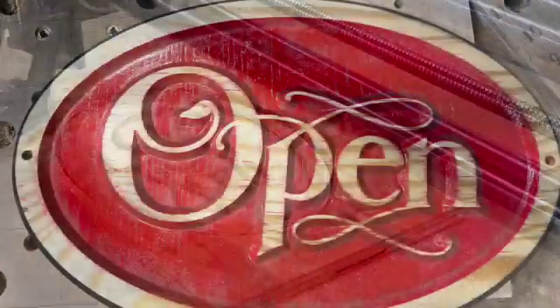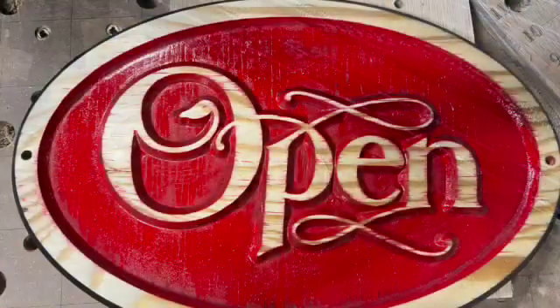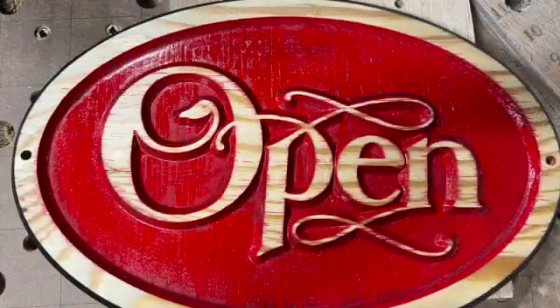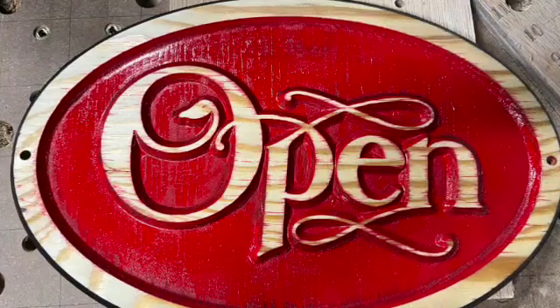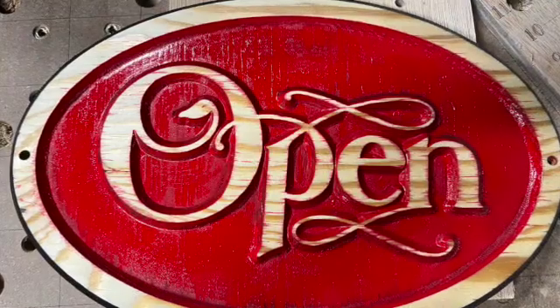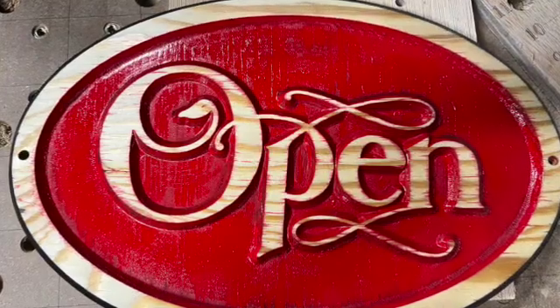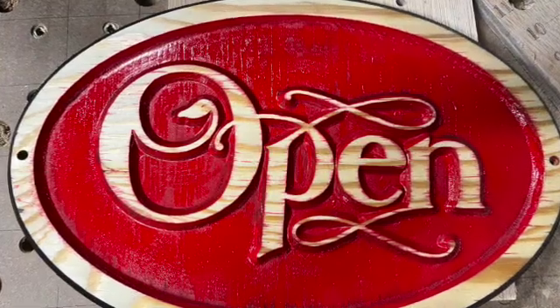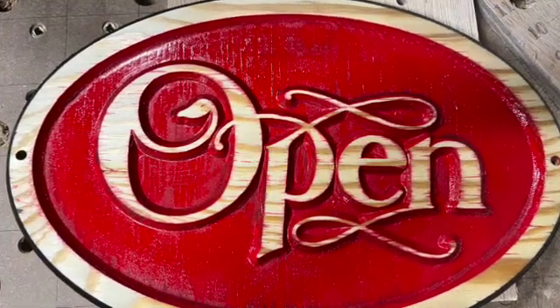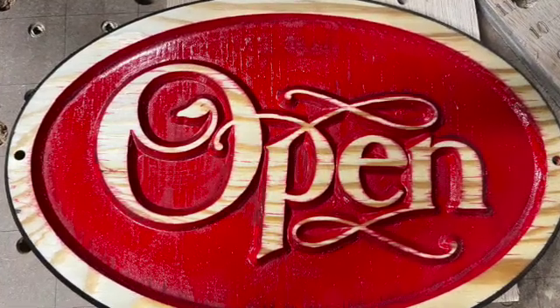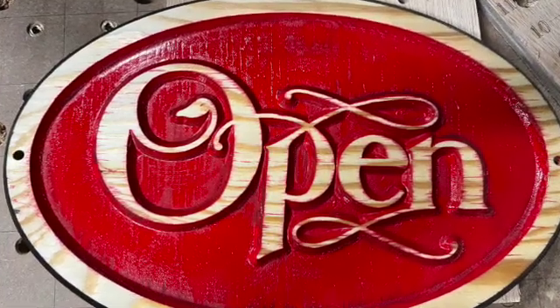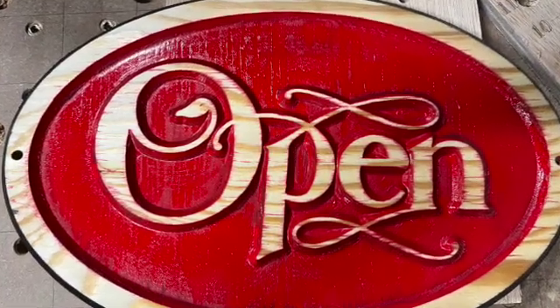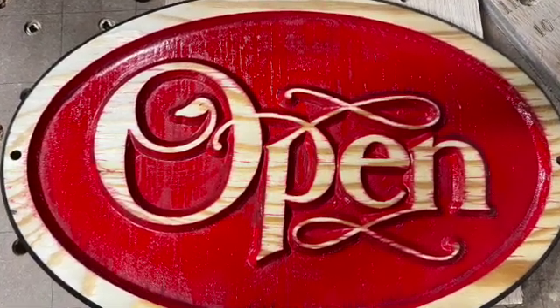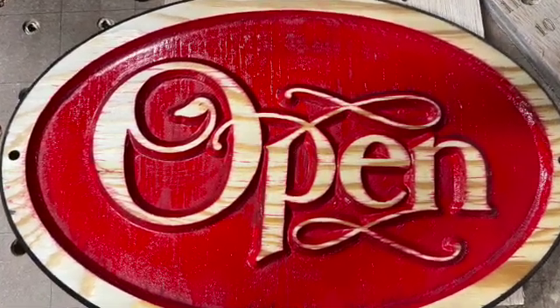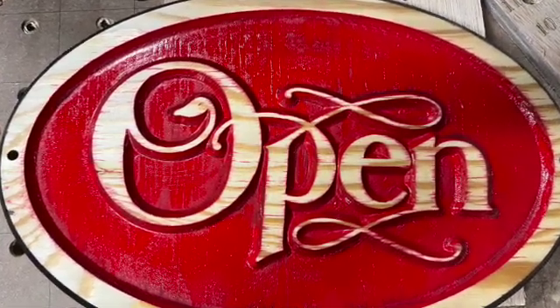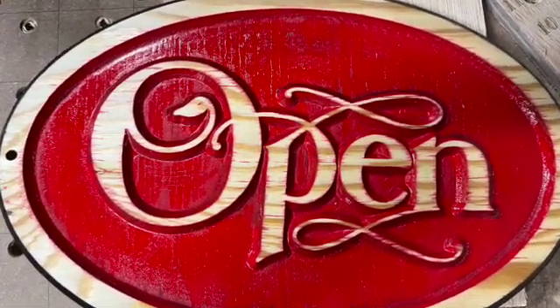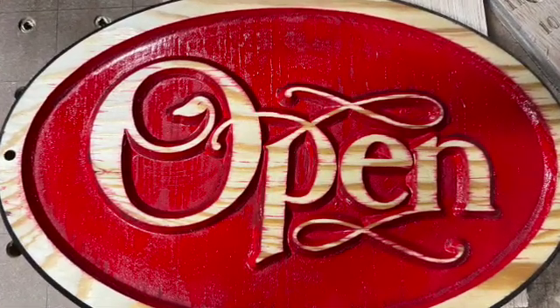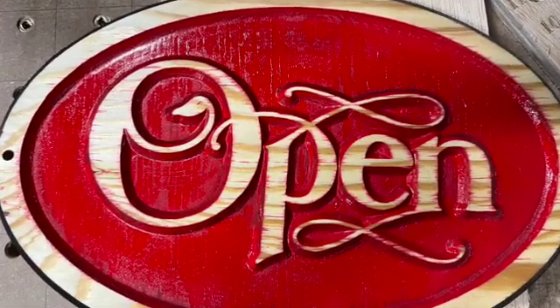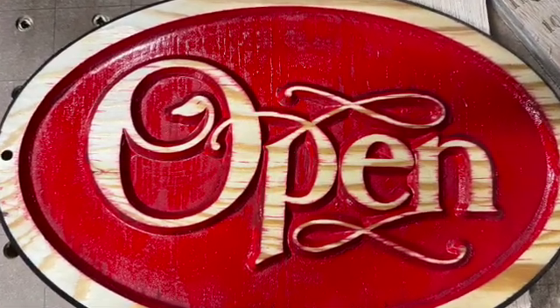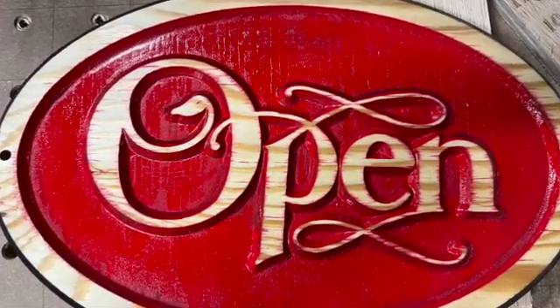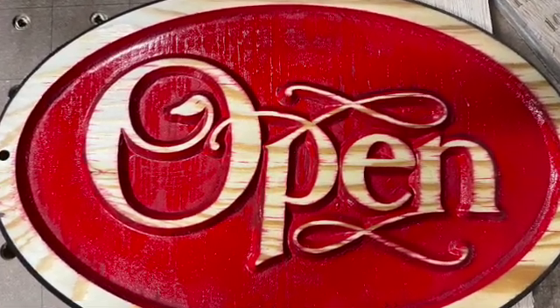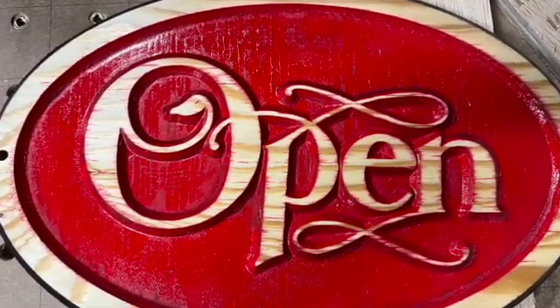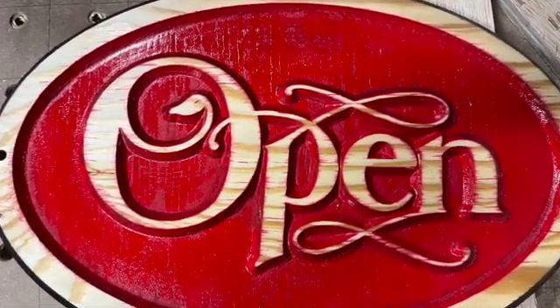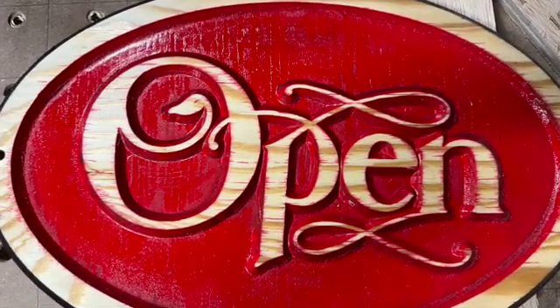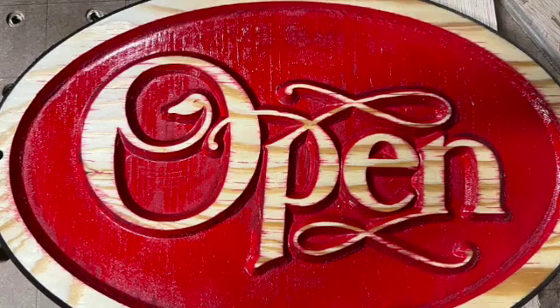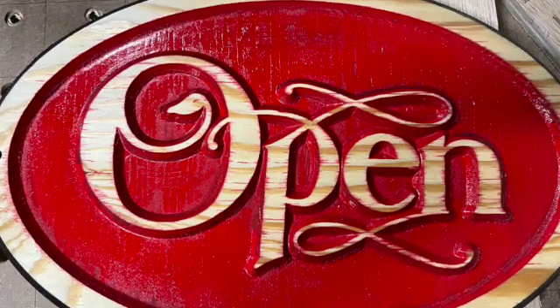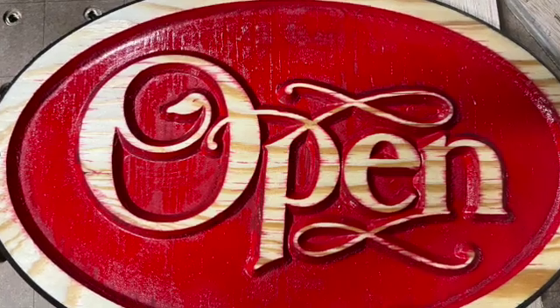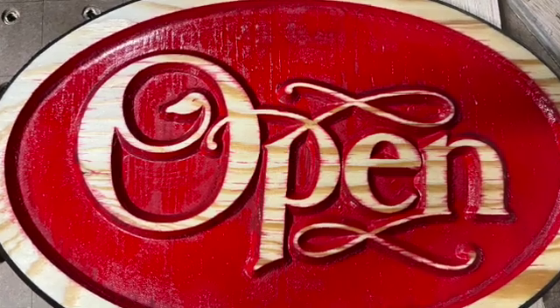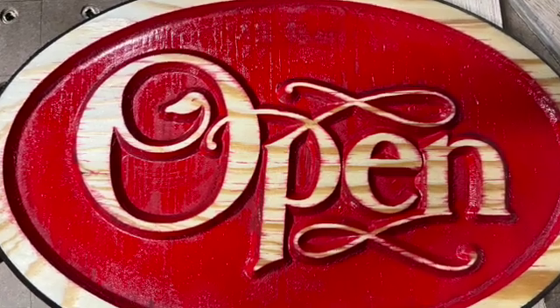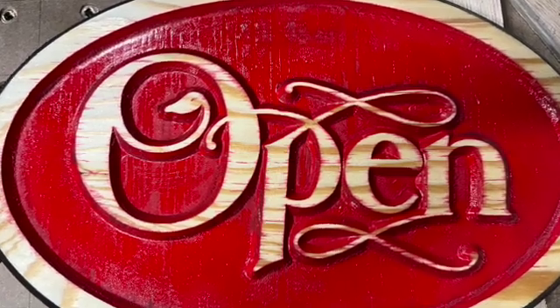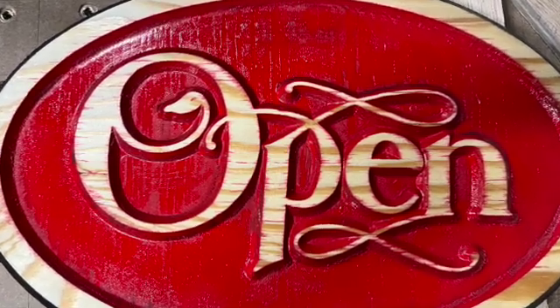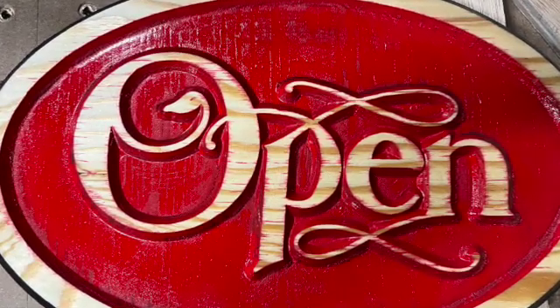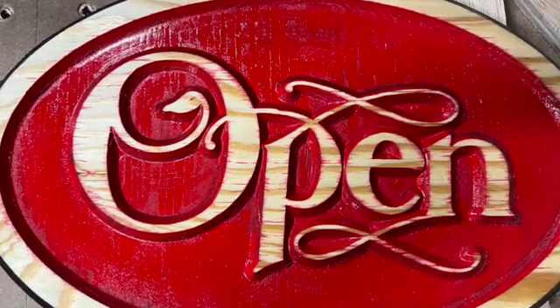This is the final product with some paint and some lacquer on top of the bare wood and paint.